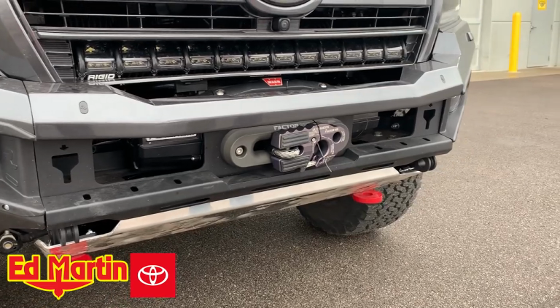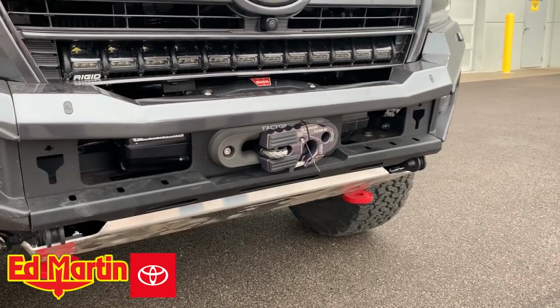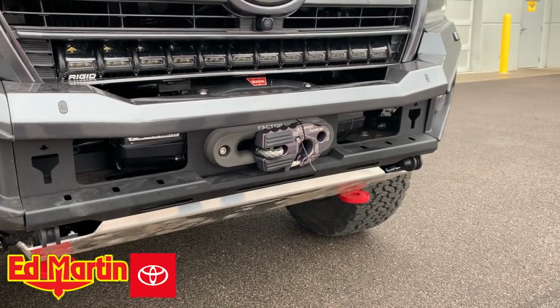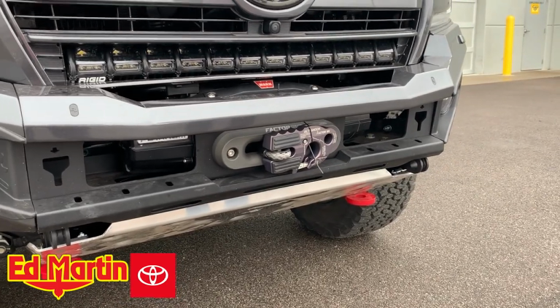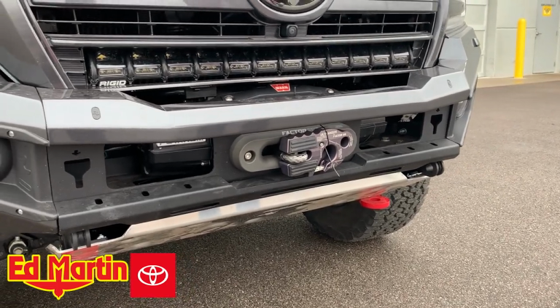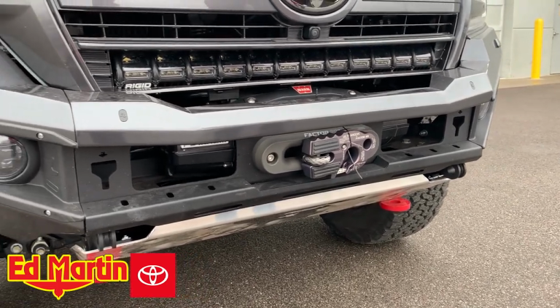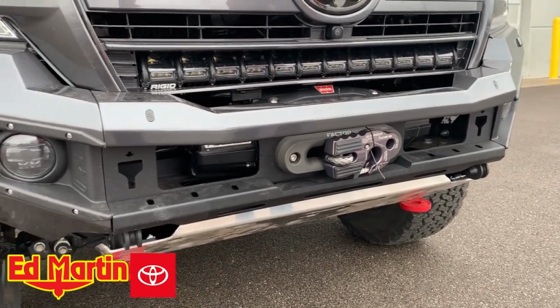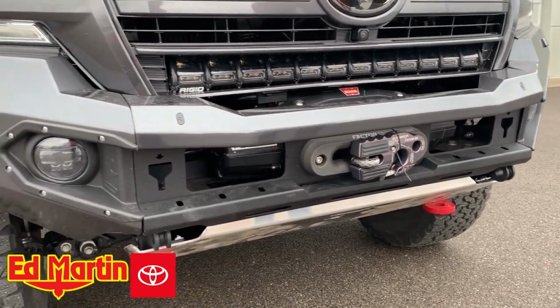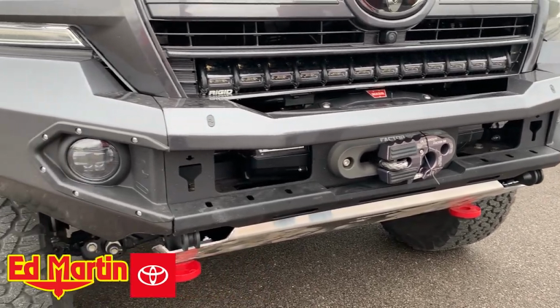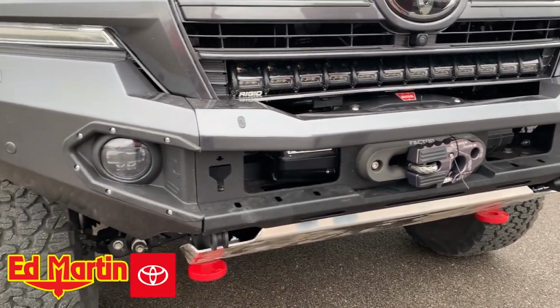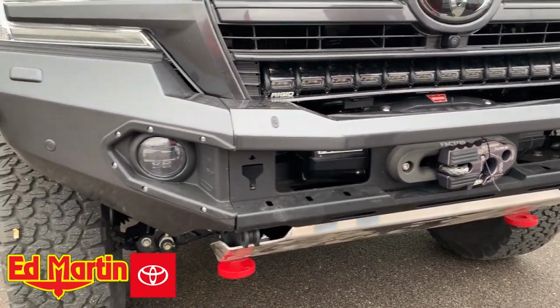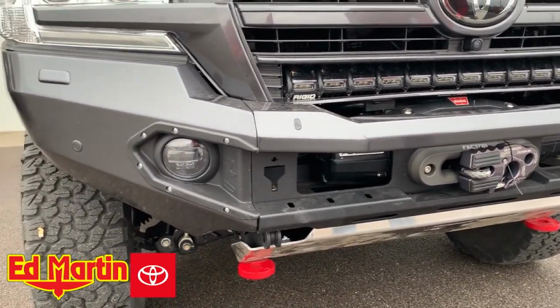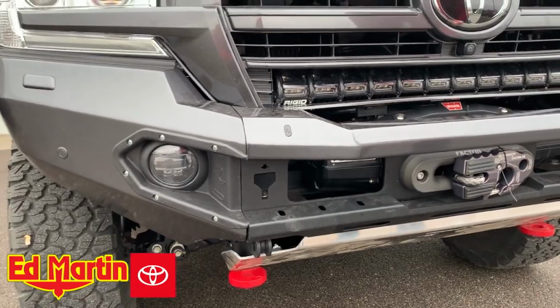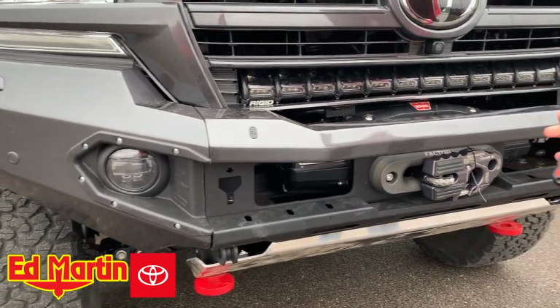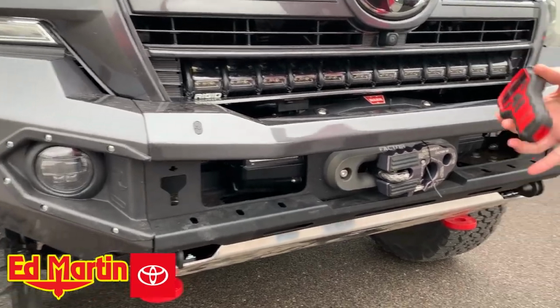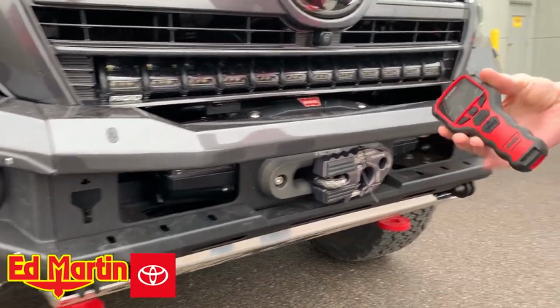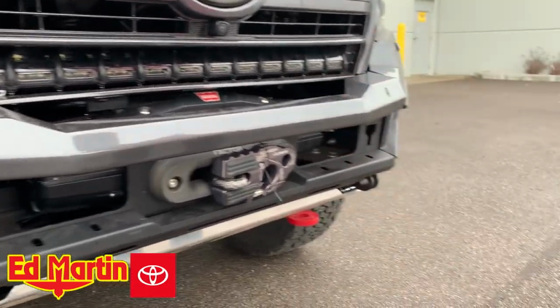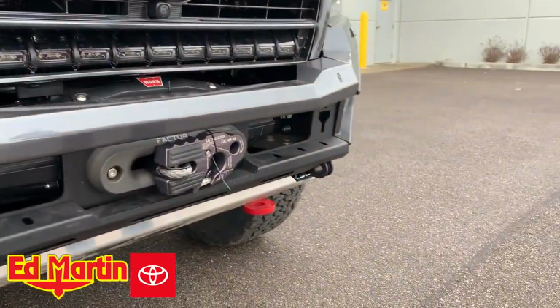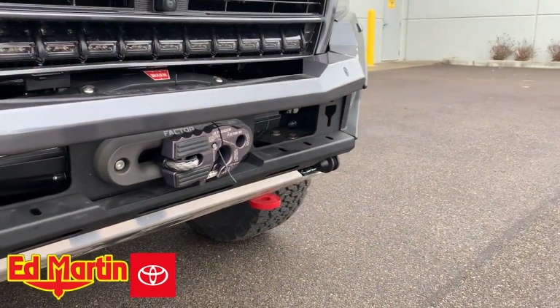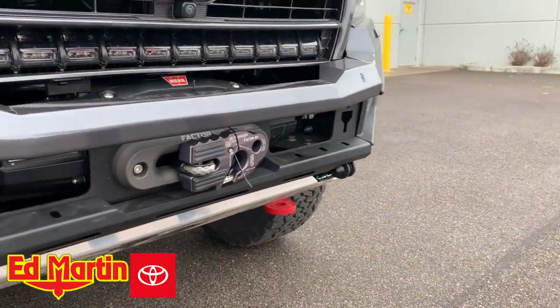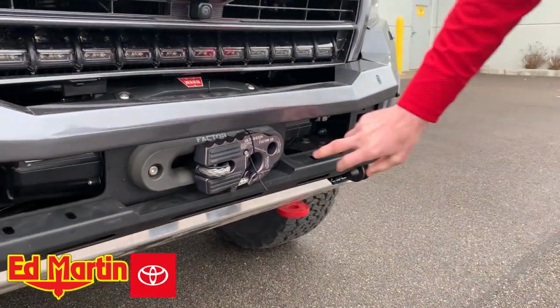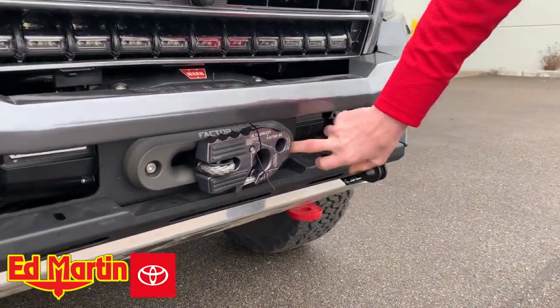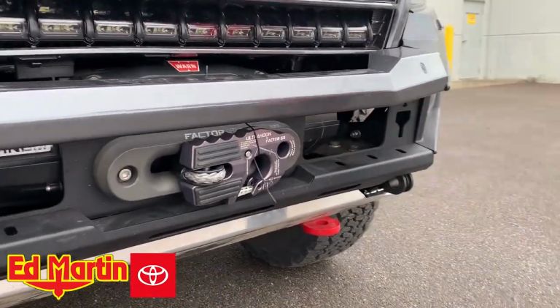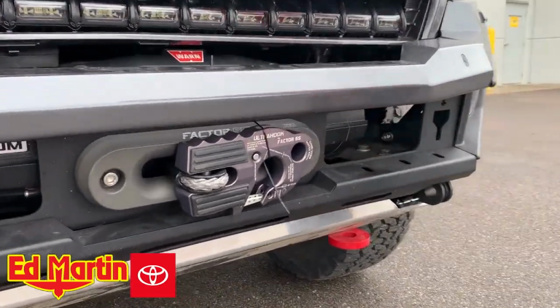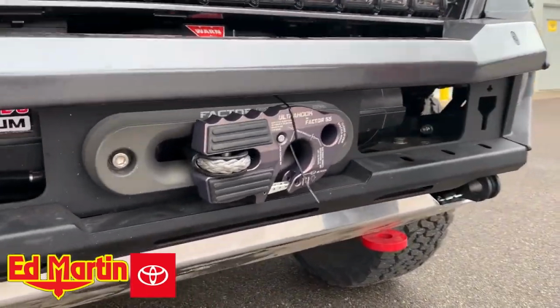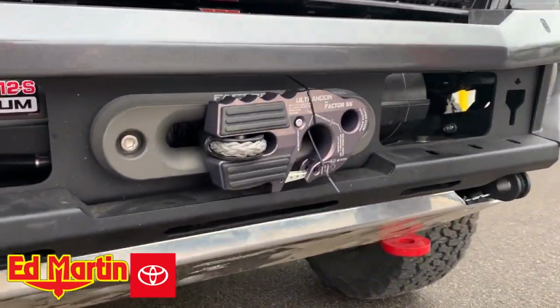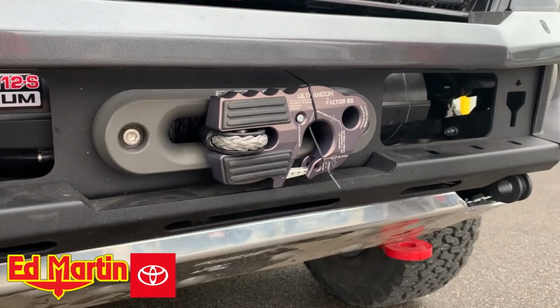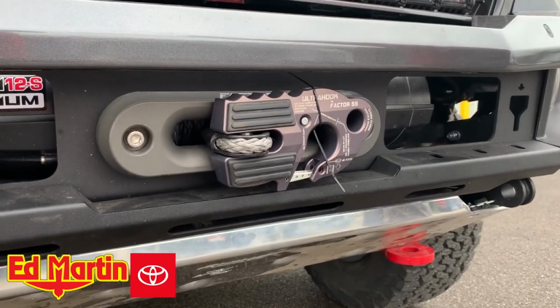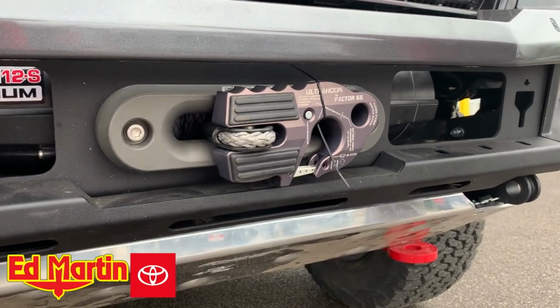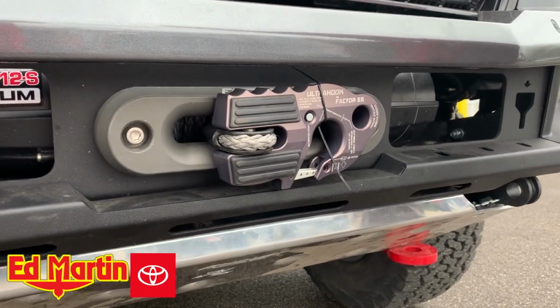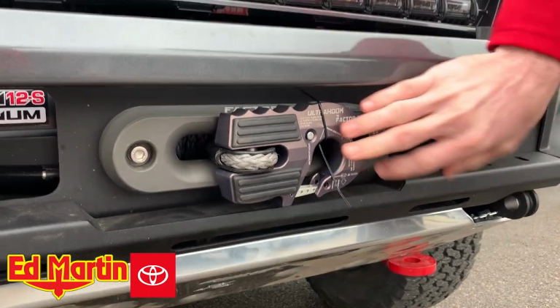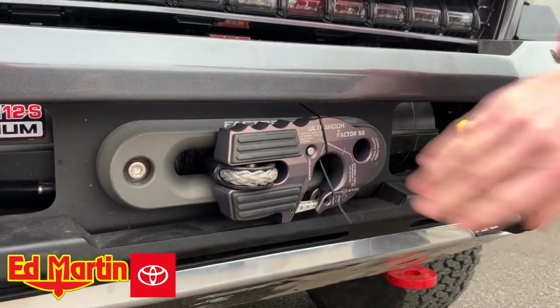It's a Warn Zeon 12 Platinum, fully submersible winch with synthetic rope and a wireless controller. It's topped off with the Factor 55 Fairlead and the Factor 55 Ultra Hook.